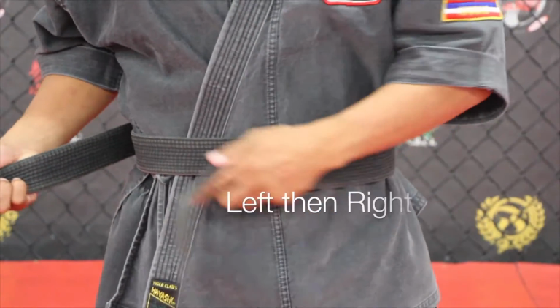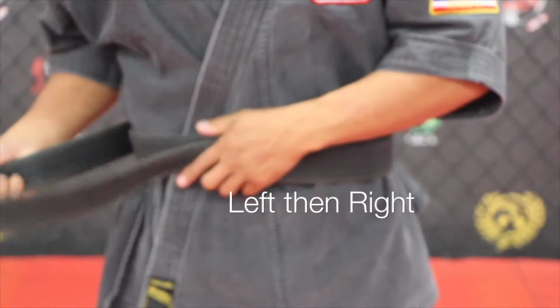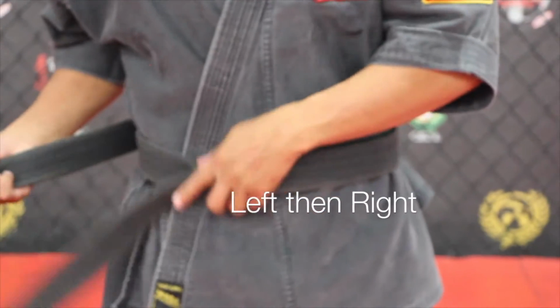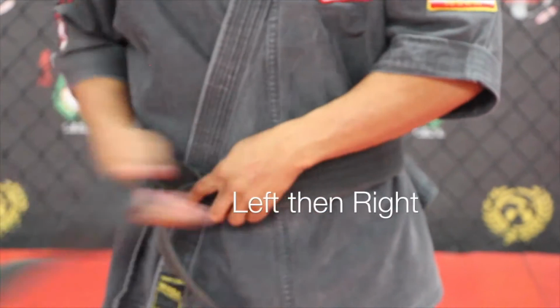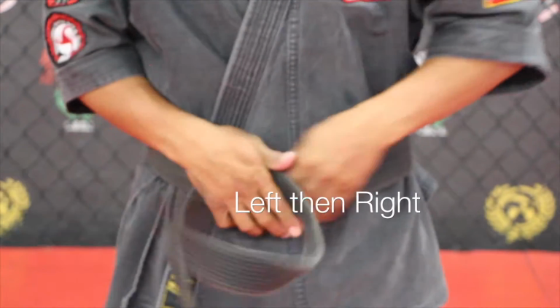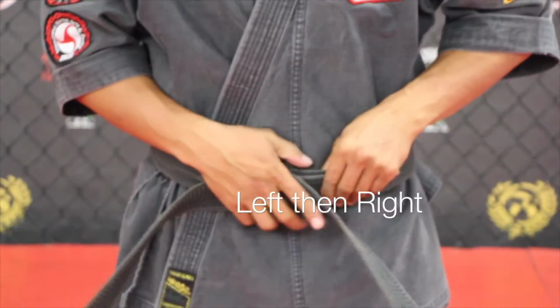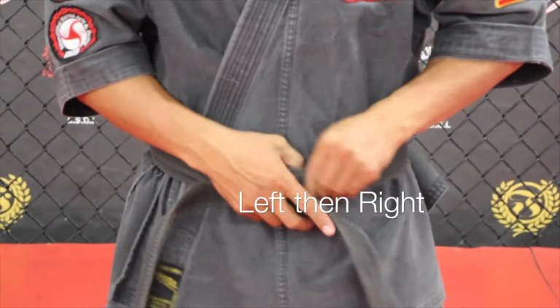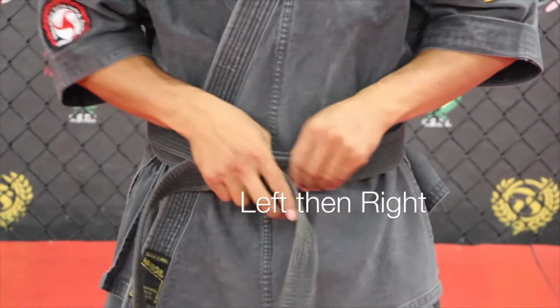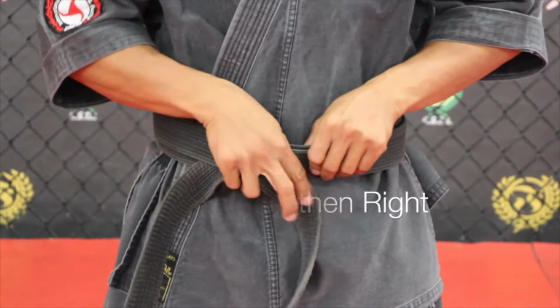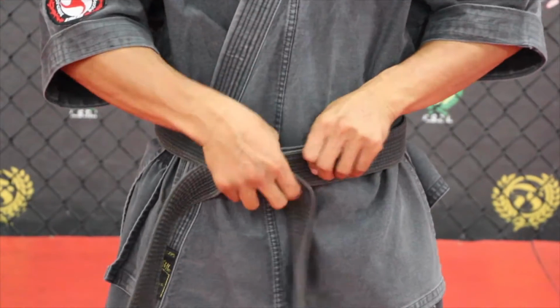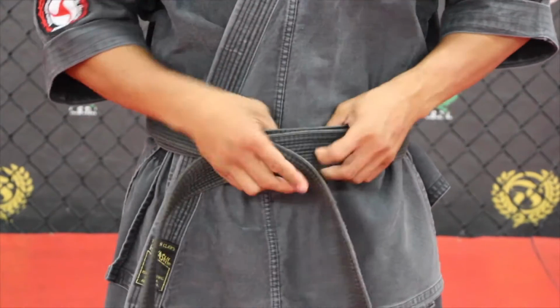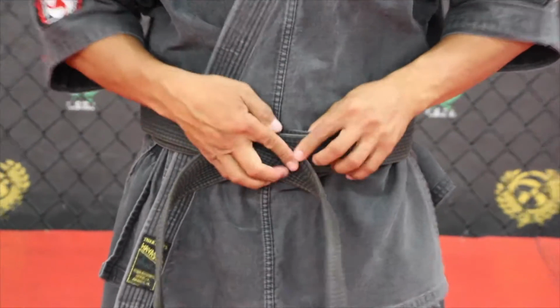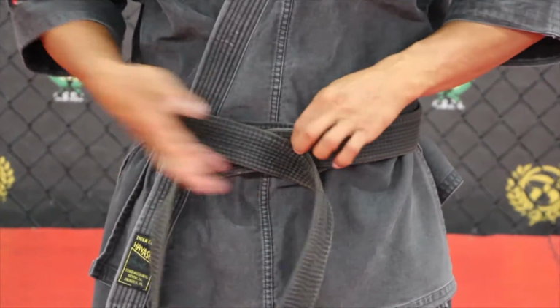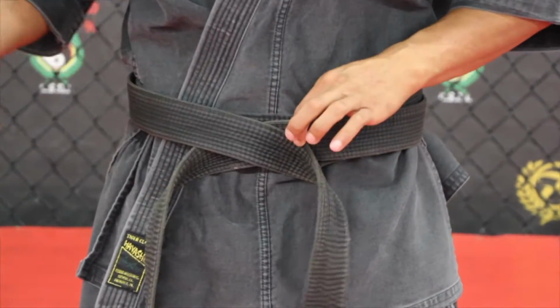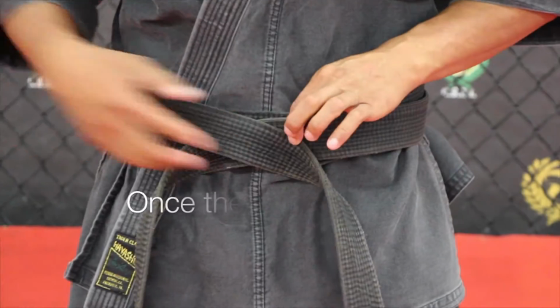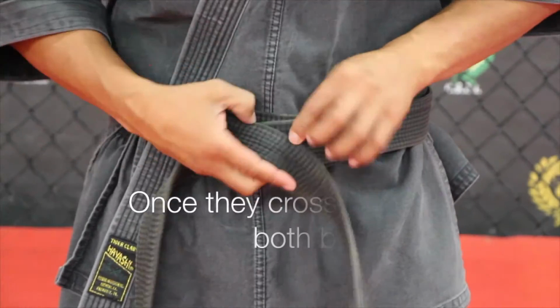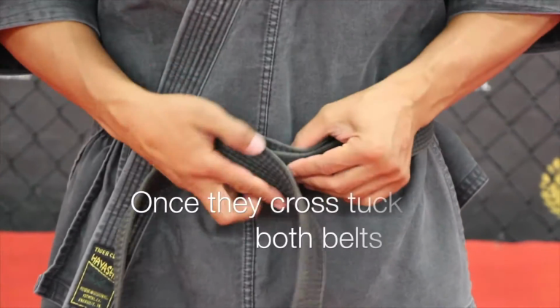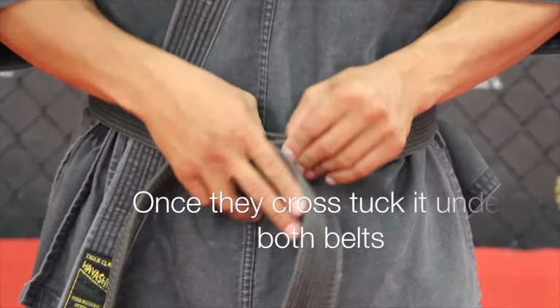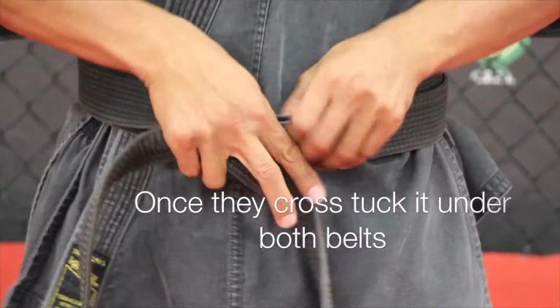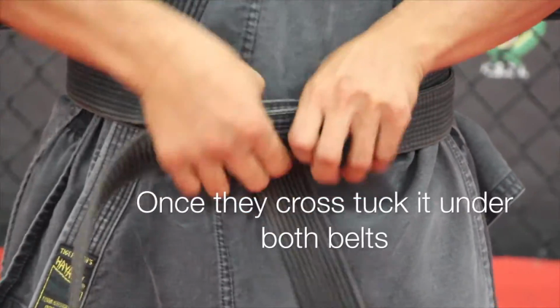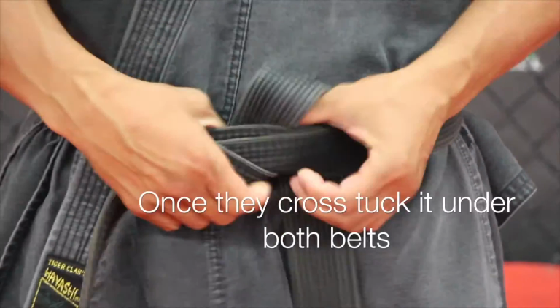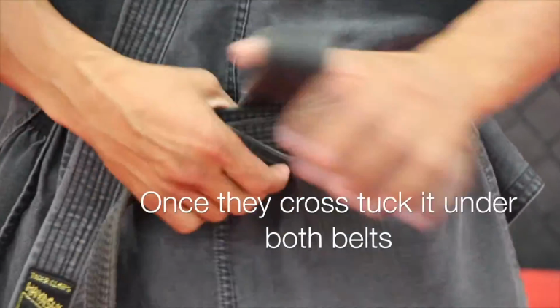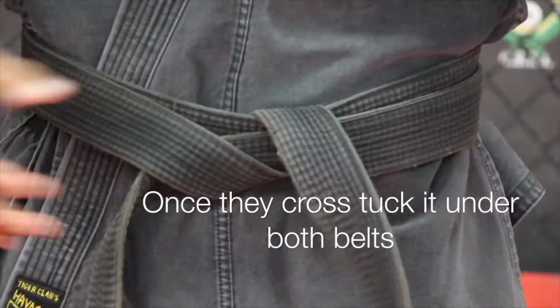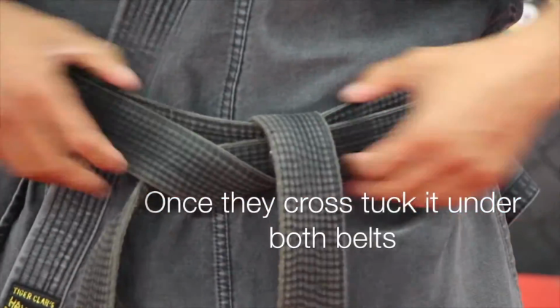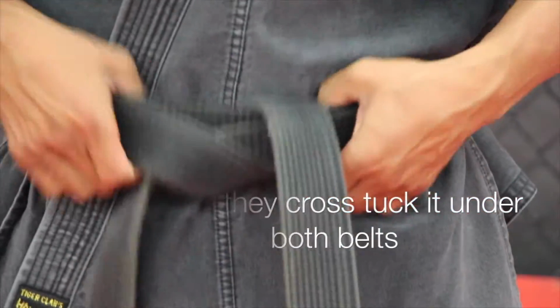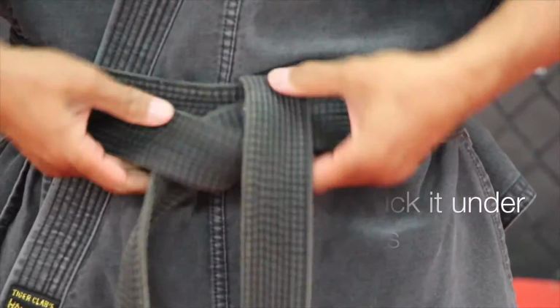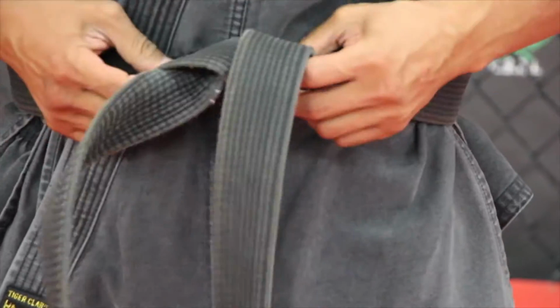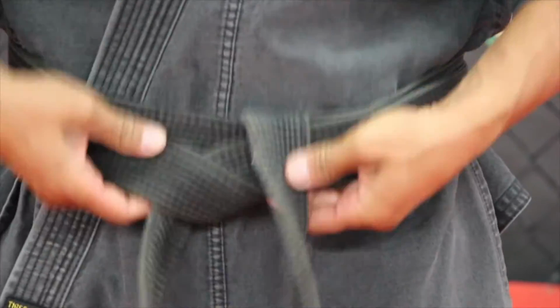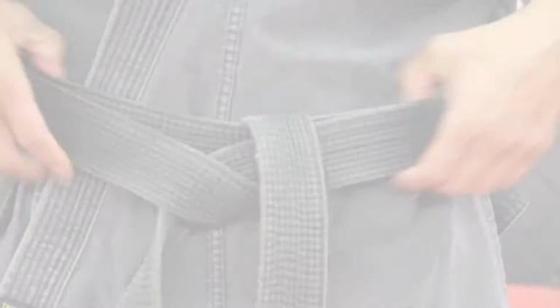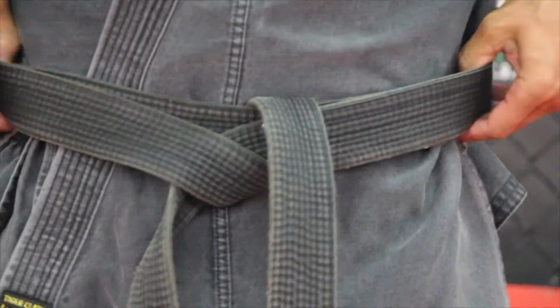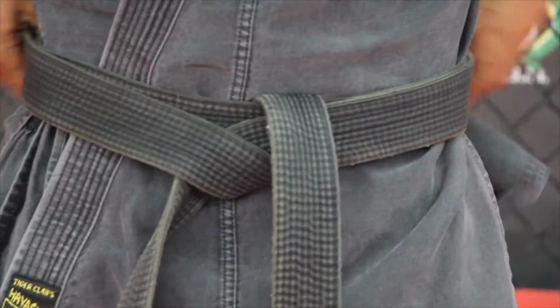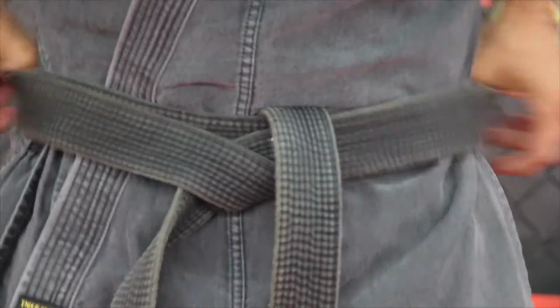Left and then right. Tuck it underneath. Once they cross, tuck it under both belts. When I tuck it, it should be holding the belt together.